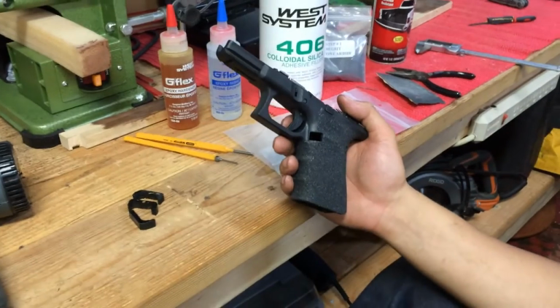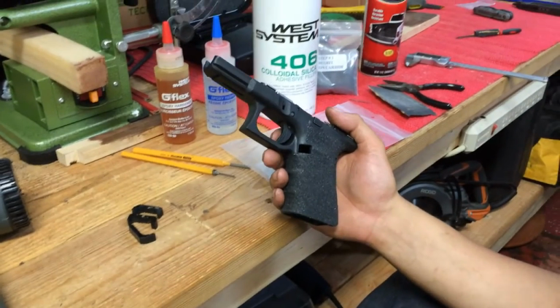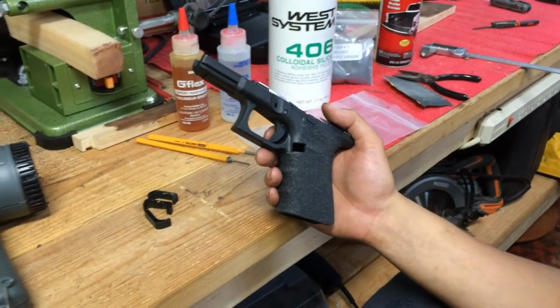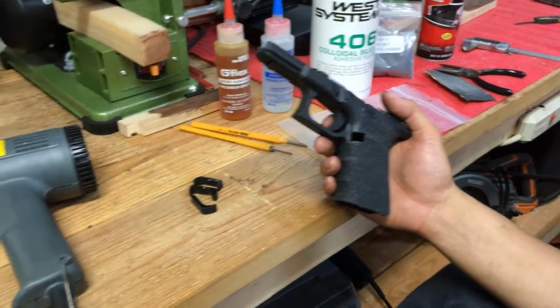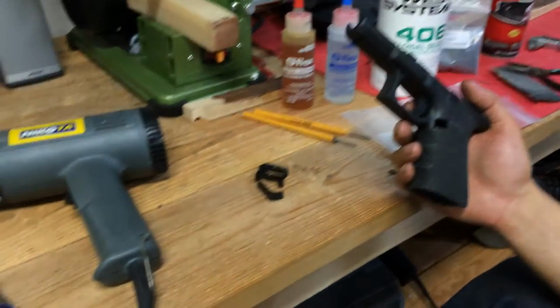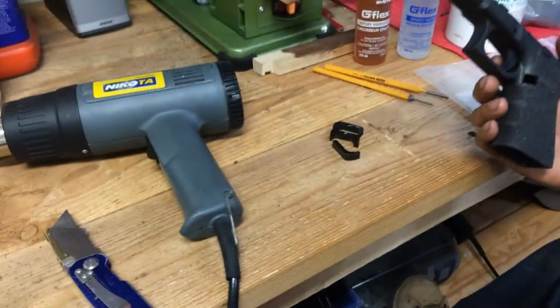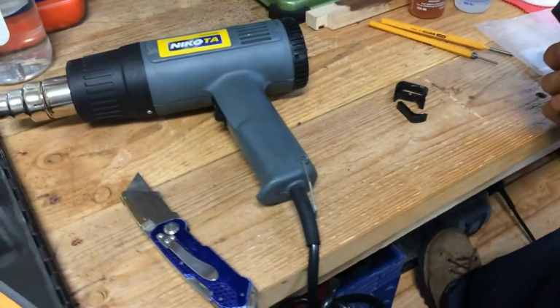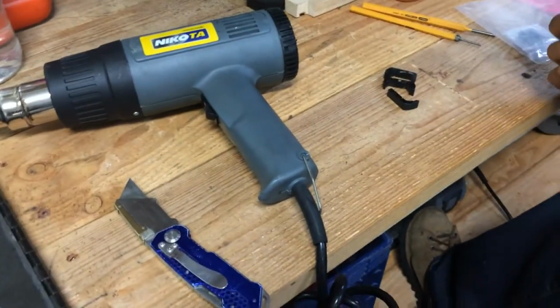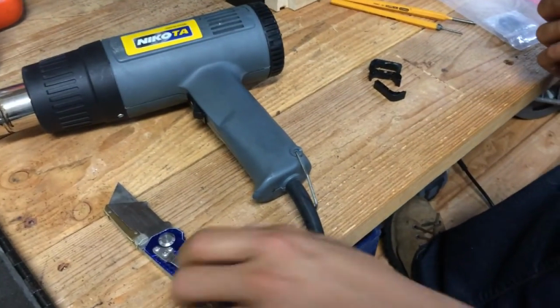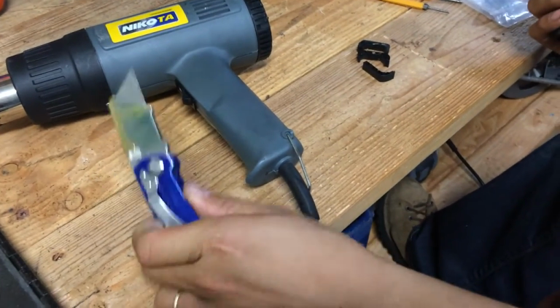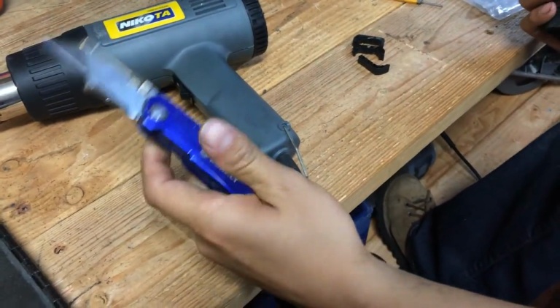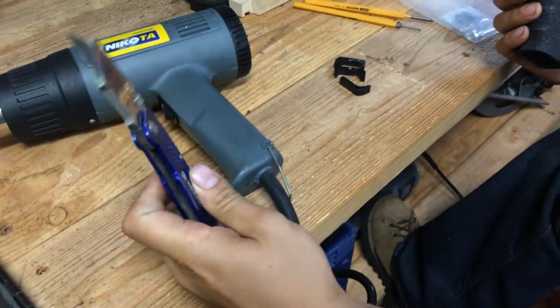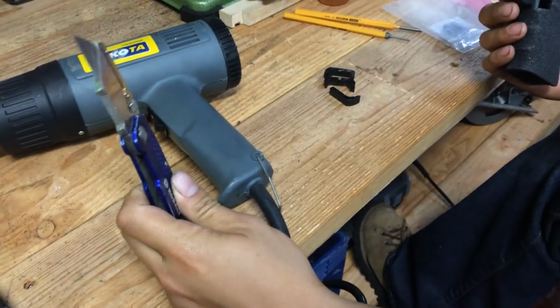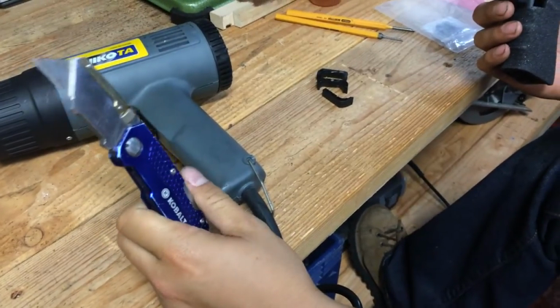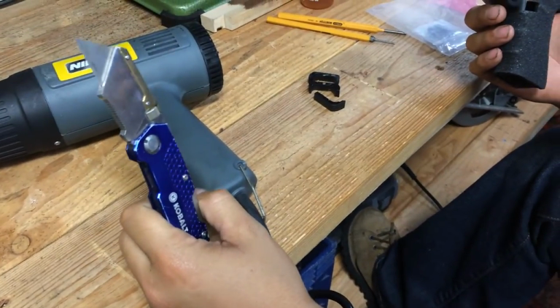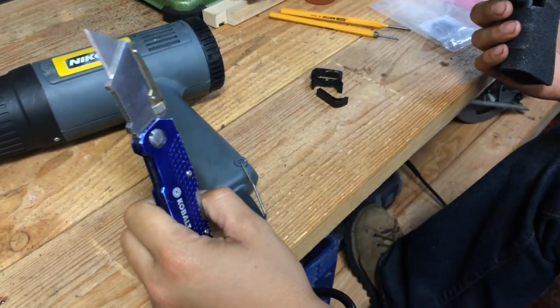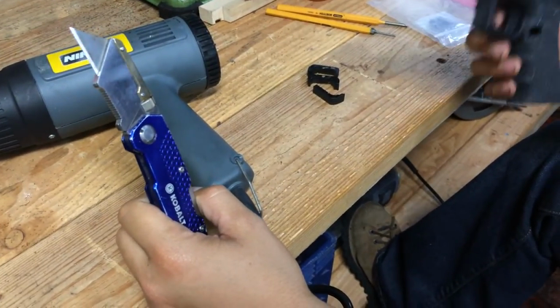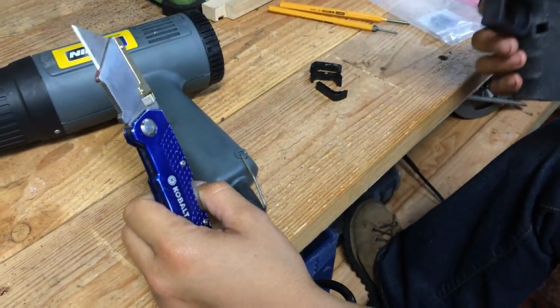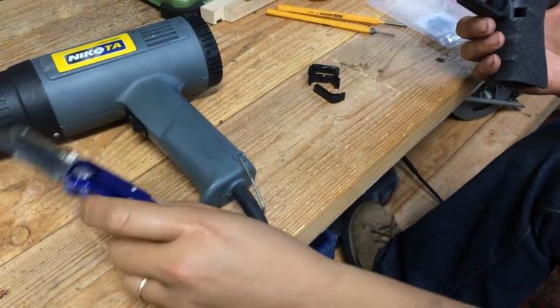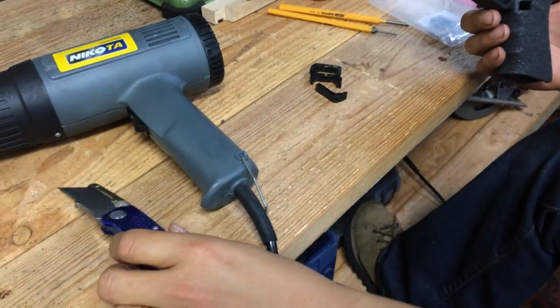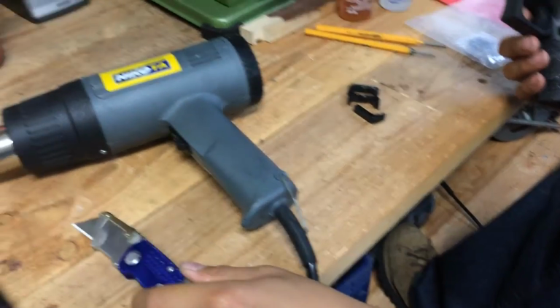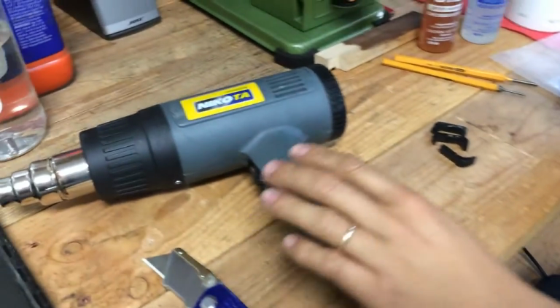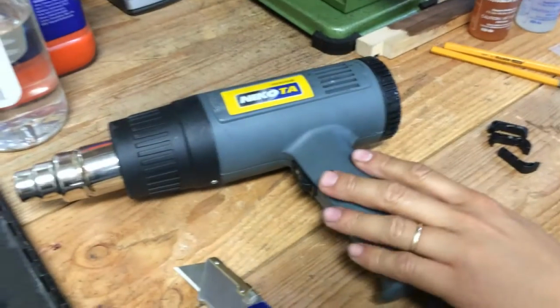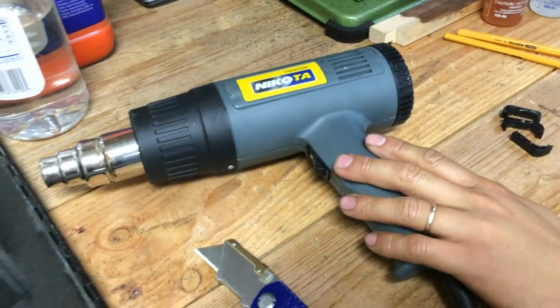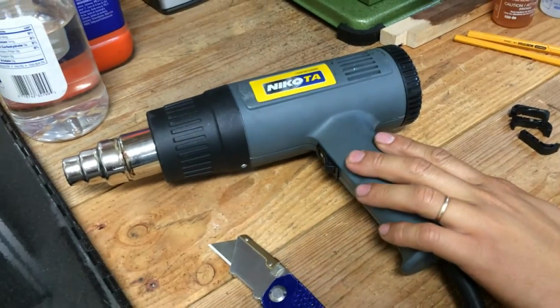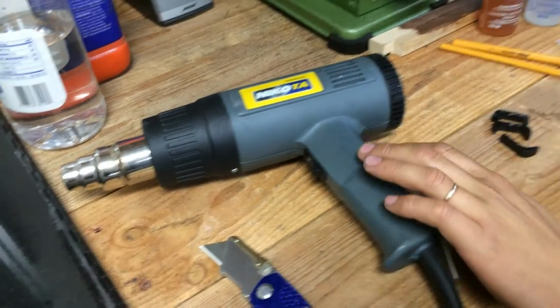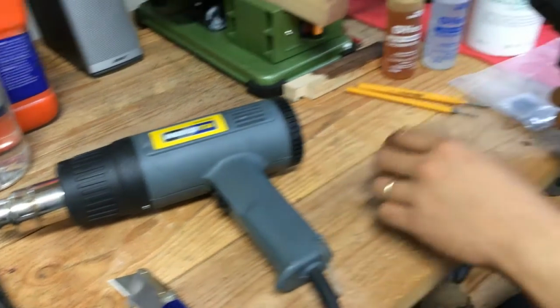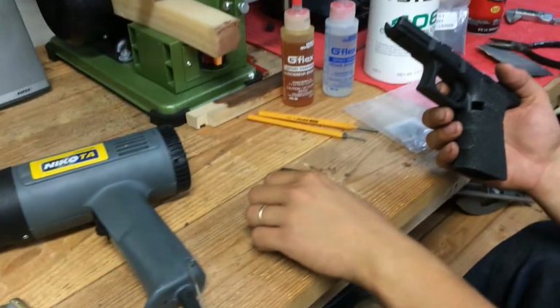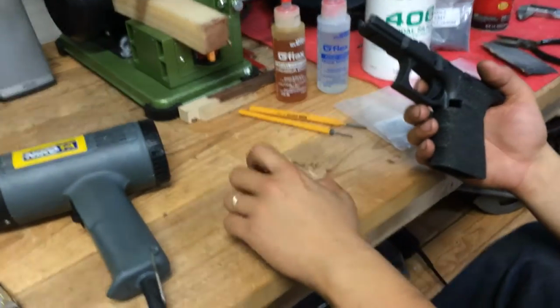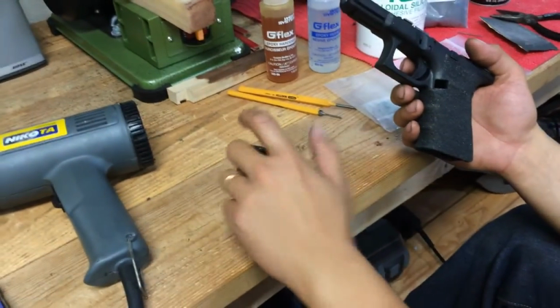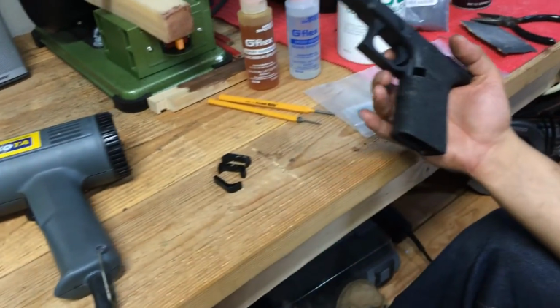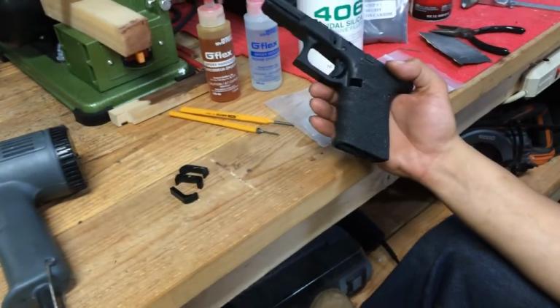The items I needed for this modification were a sharp razor knife — I used a brand new blade — a heat gun, and obviously a Gen 4 mag release.